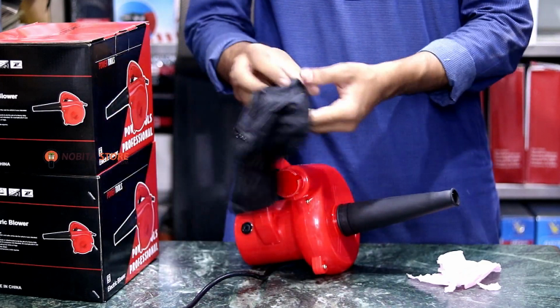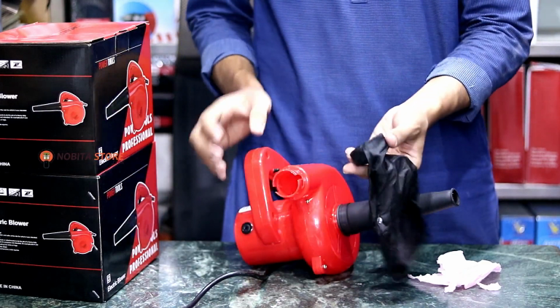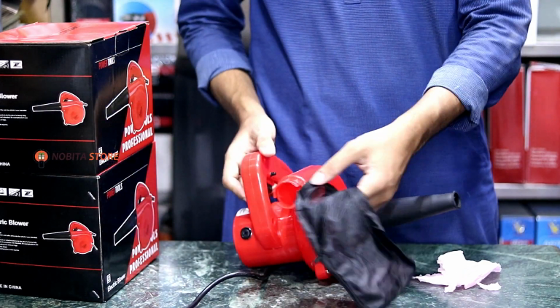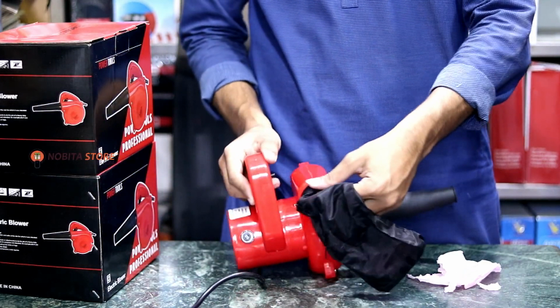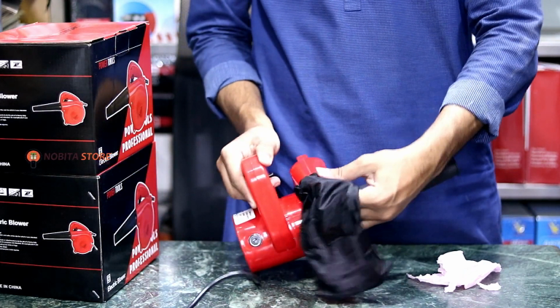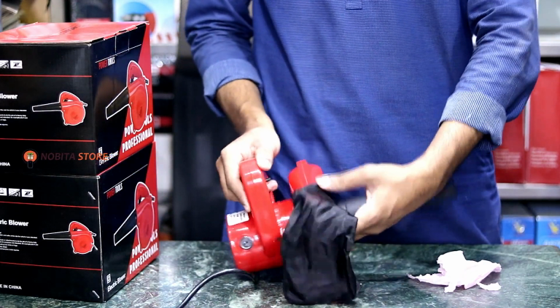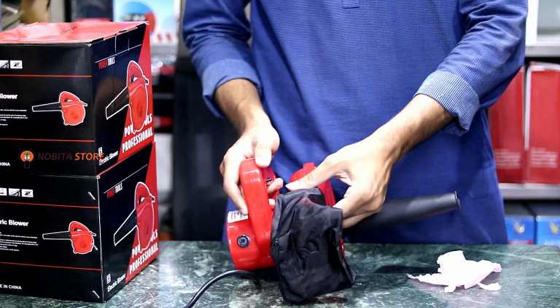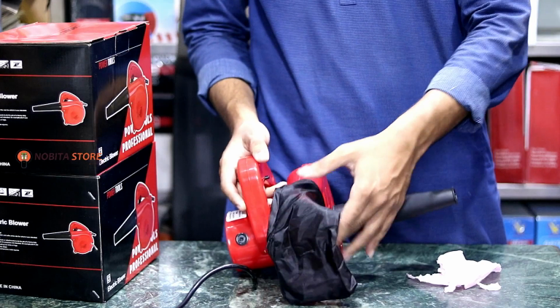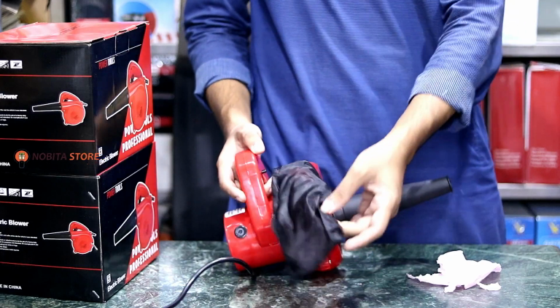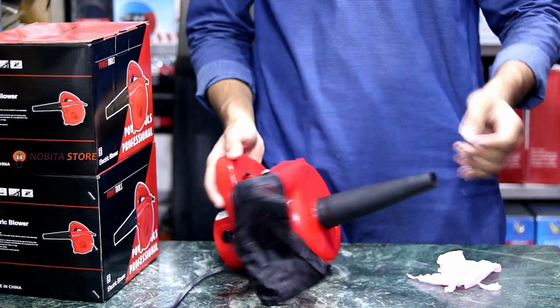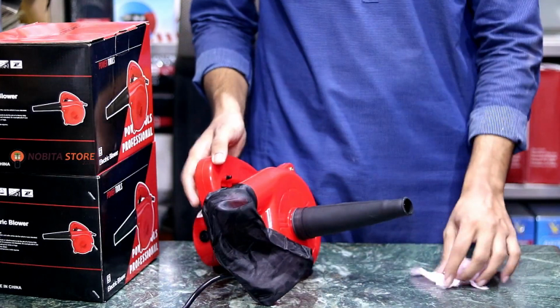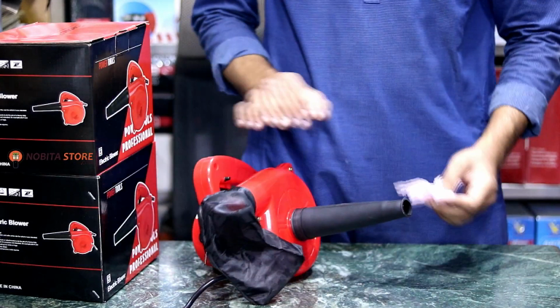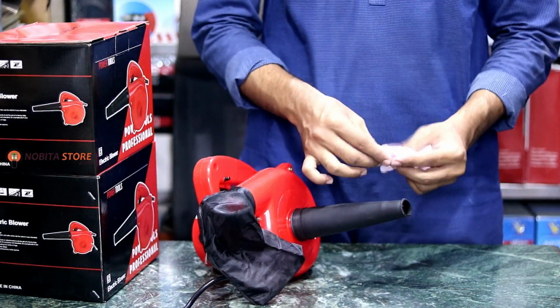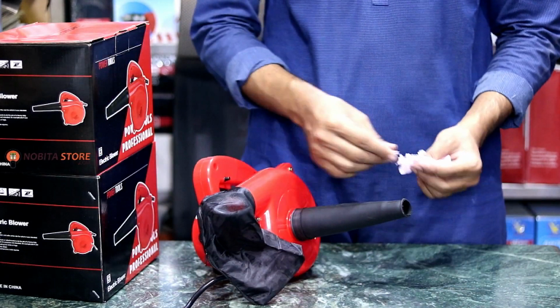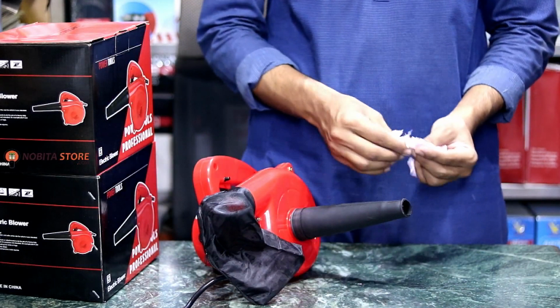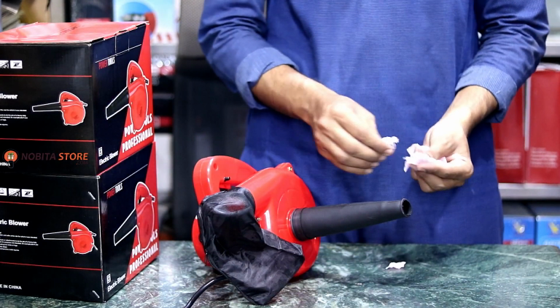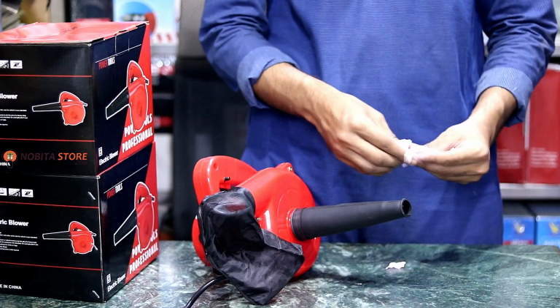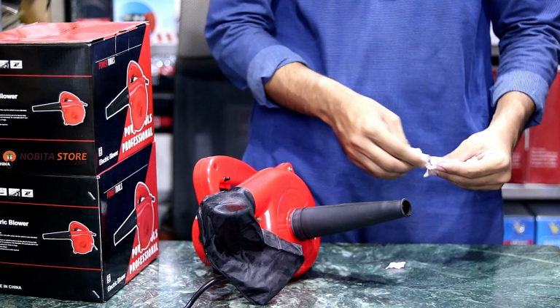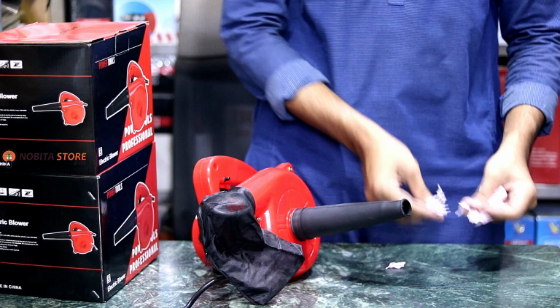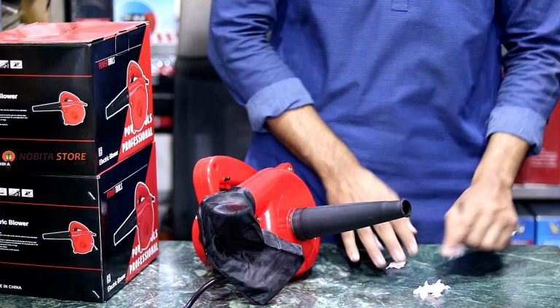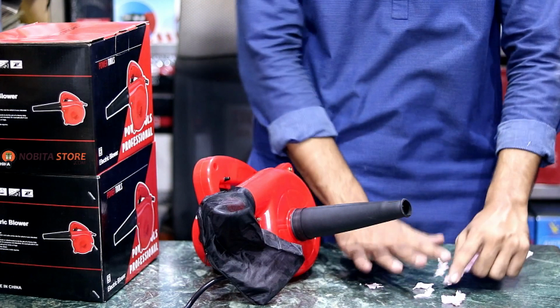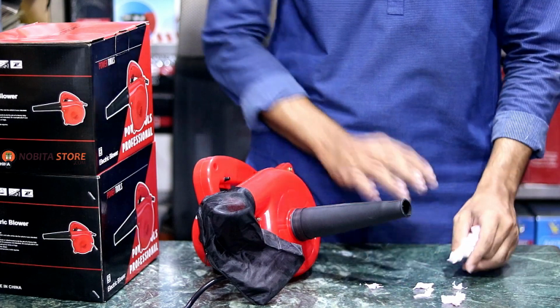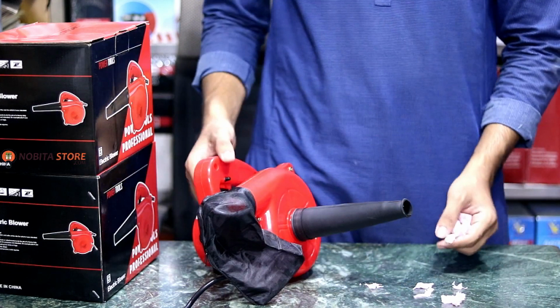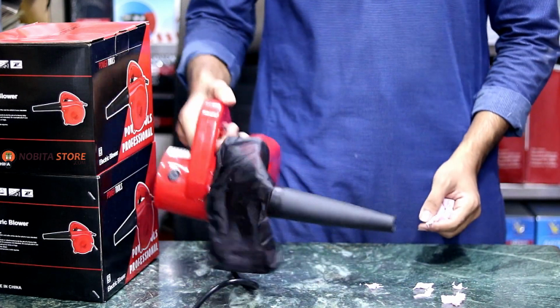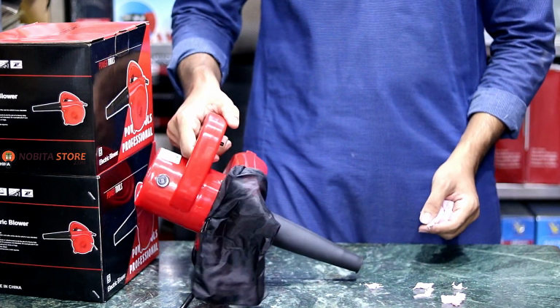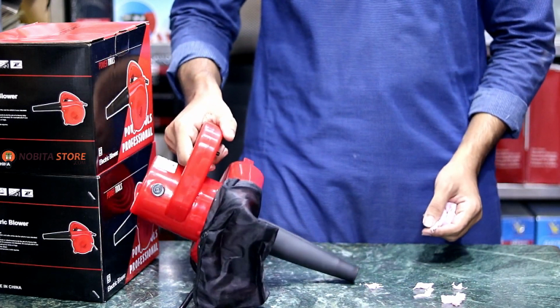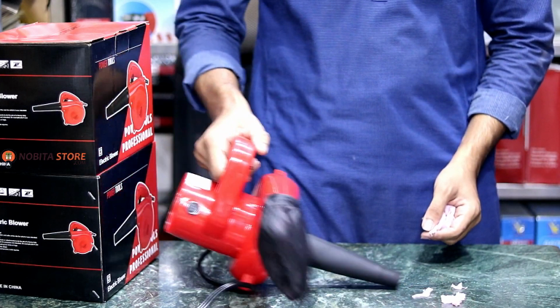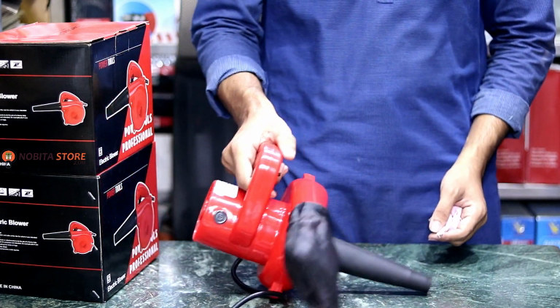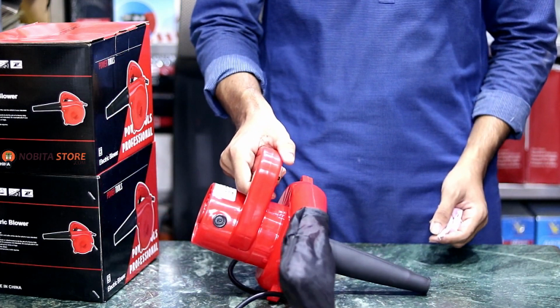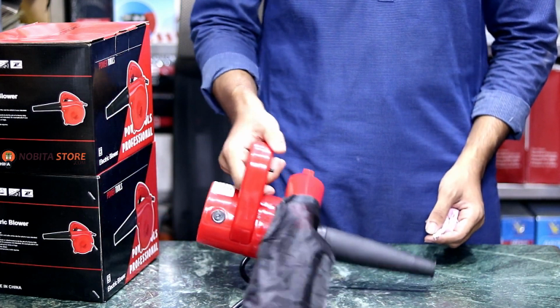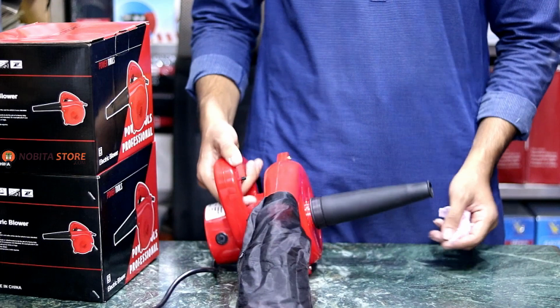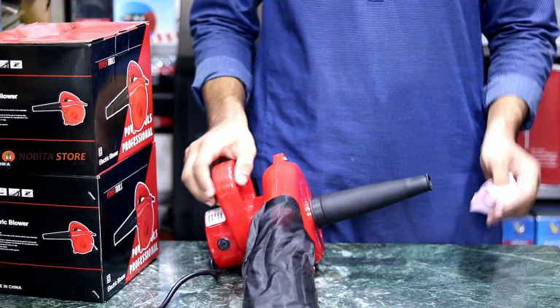We are using the dust bag here, and we are using the waste.